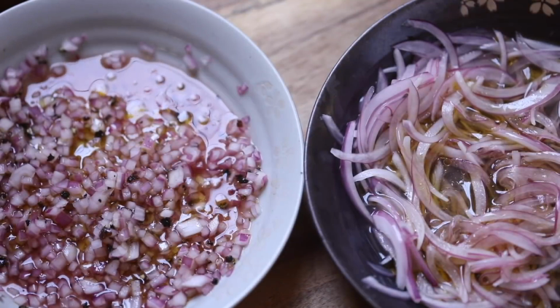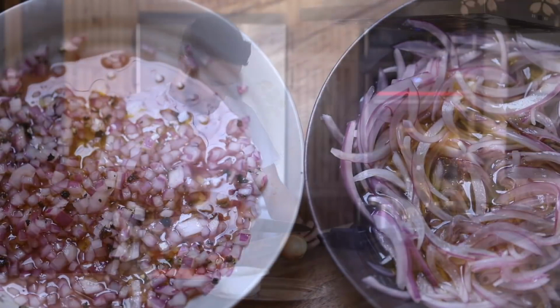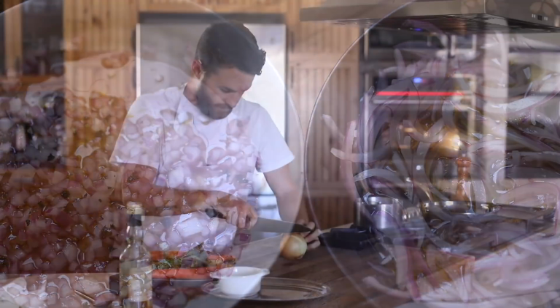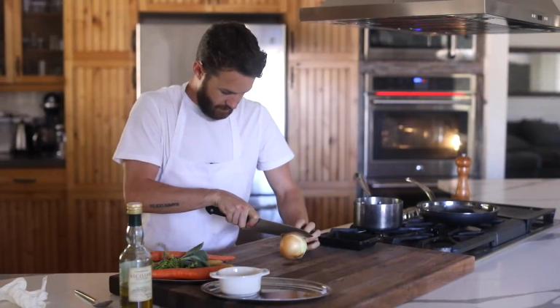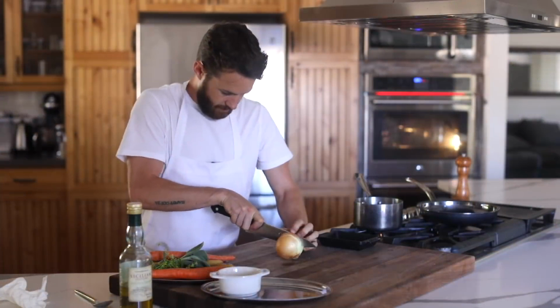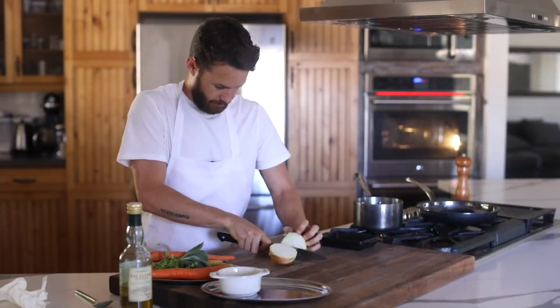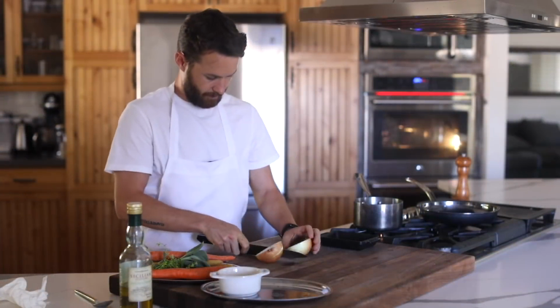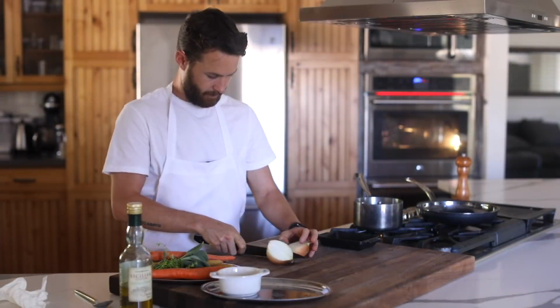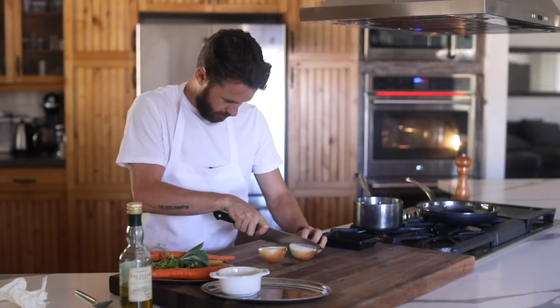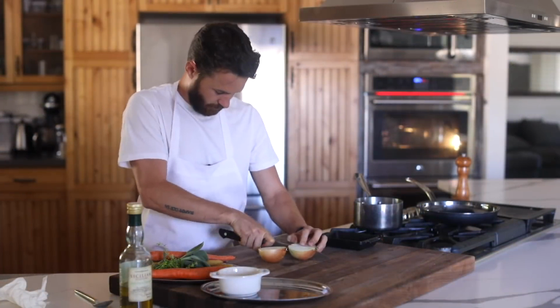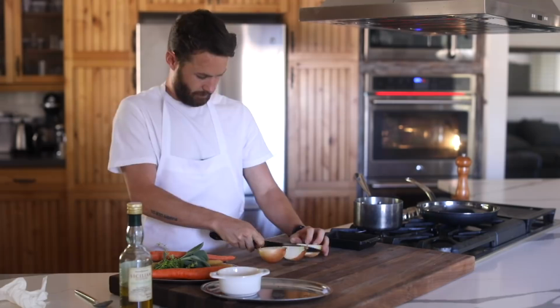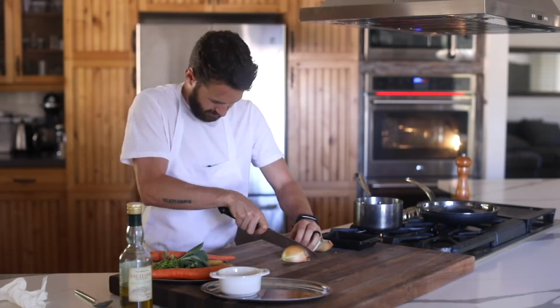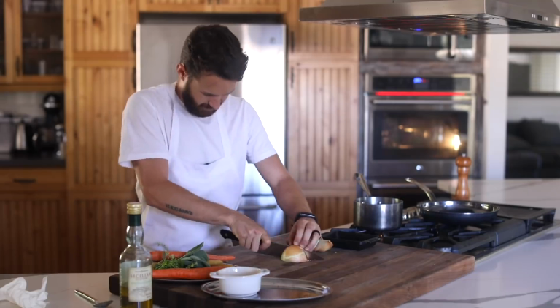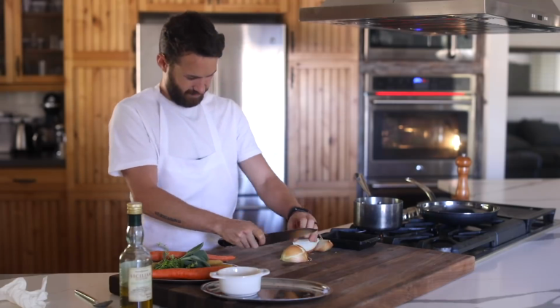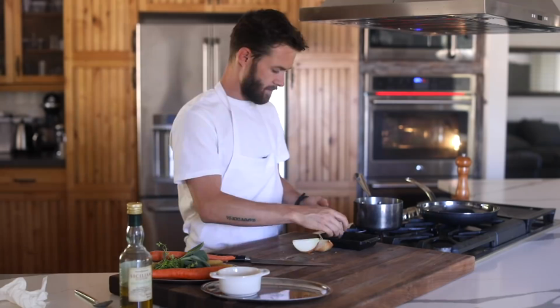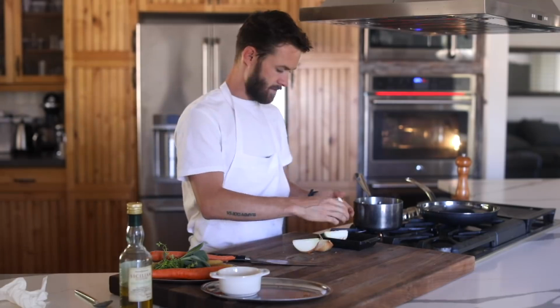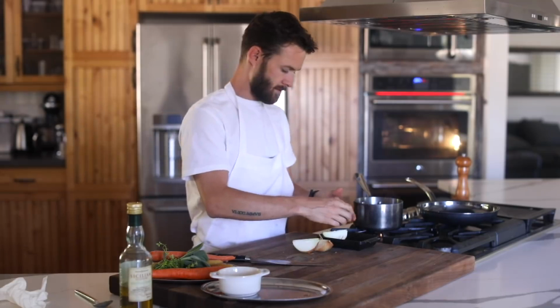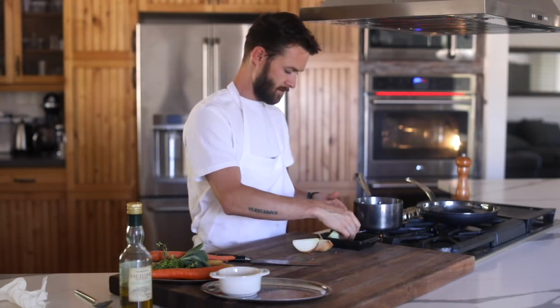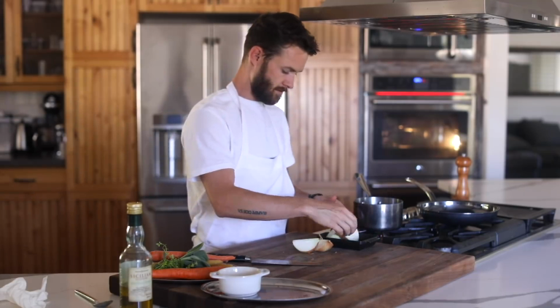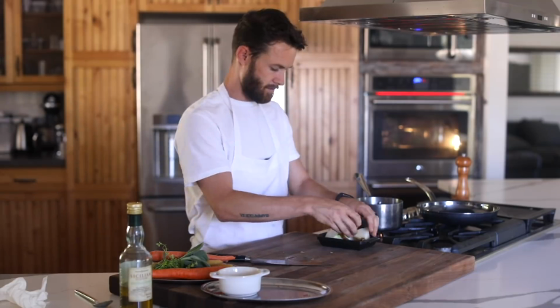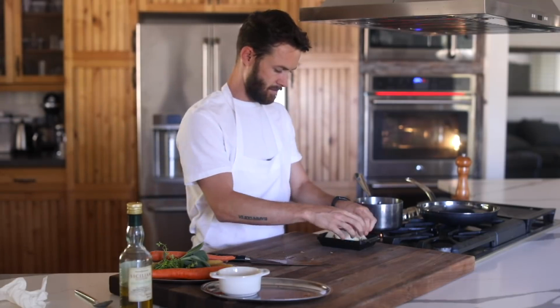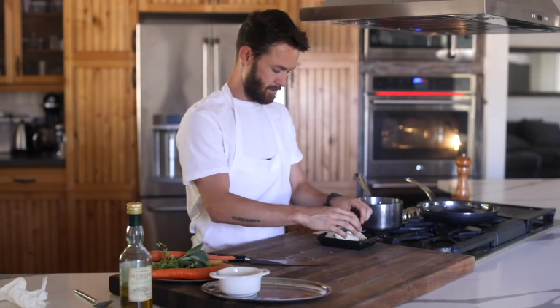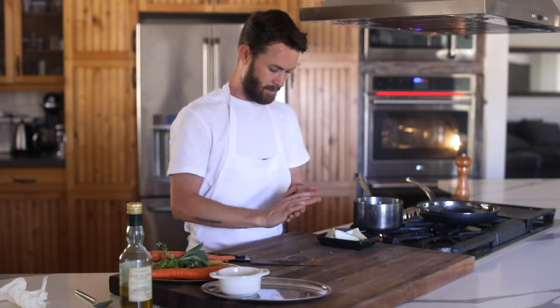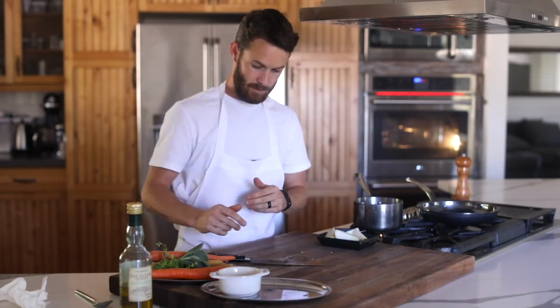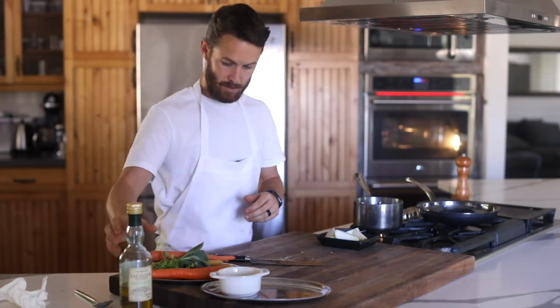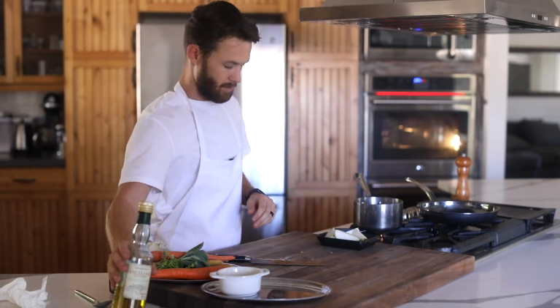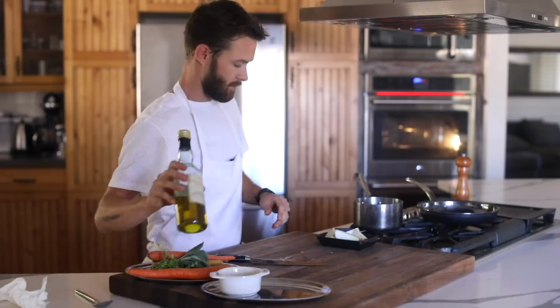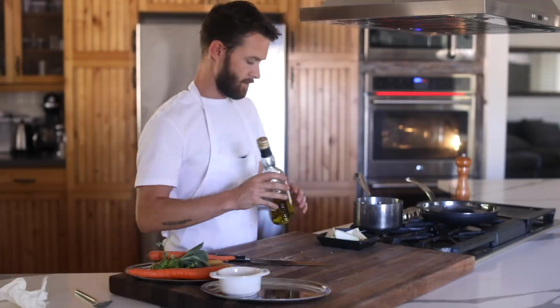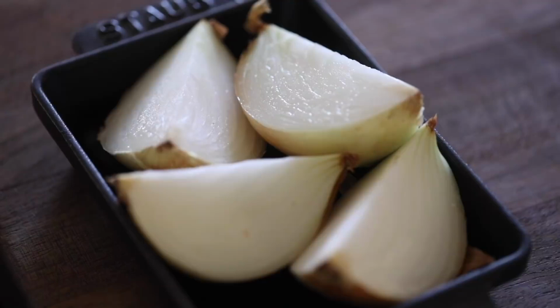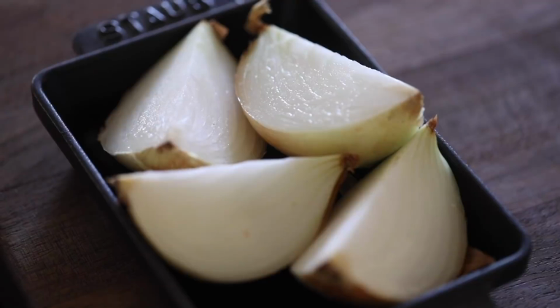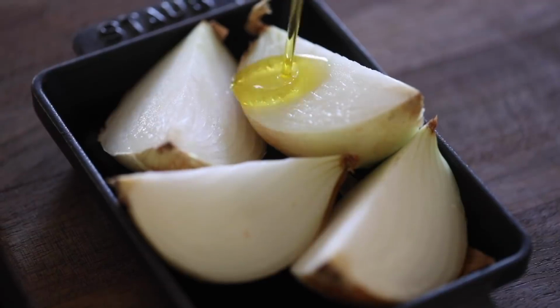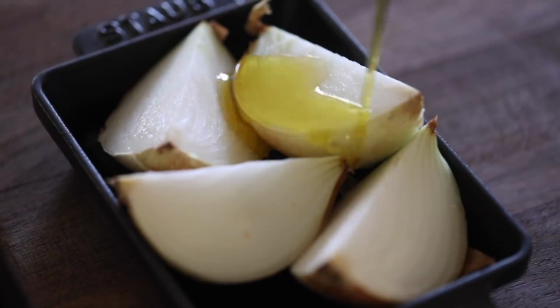Next up is a simple preparation of a roasted onion that could be paired with a steak, barbecue, or even on the side with some pita and hummus. With this I'm going to use a white onion because they're quite a bit sweeter than red.